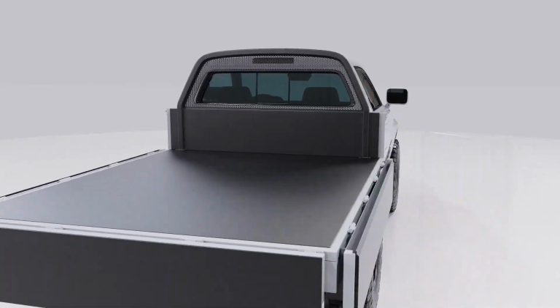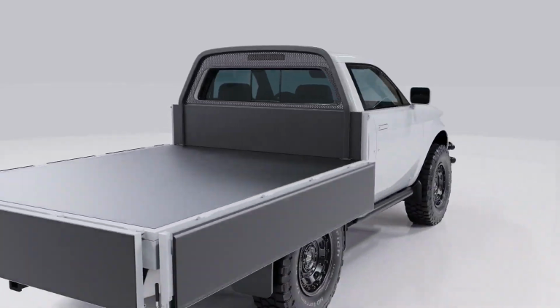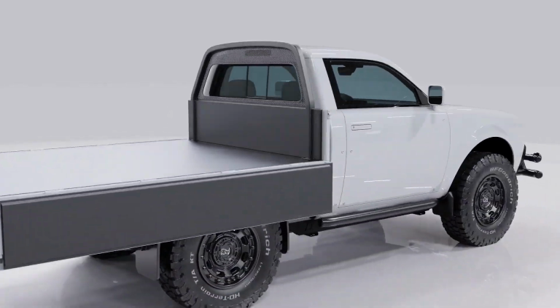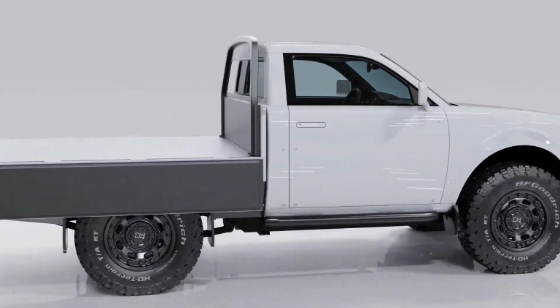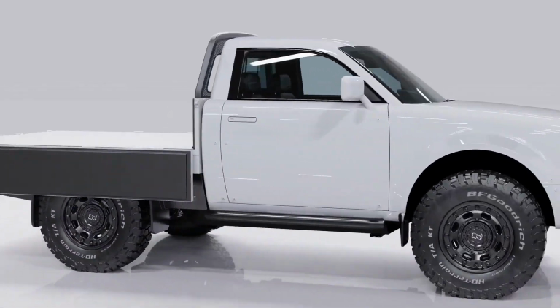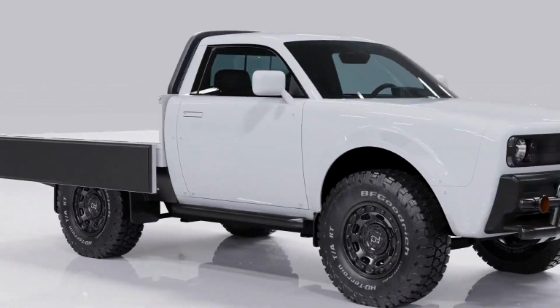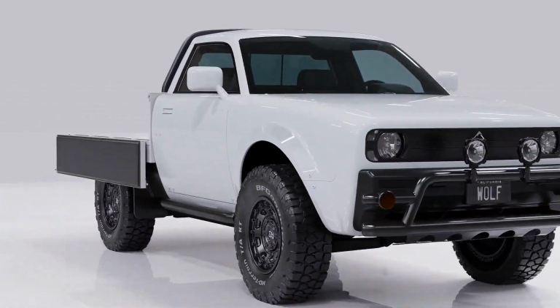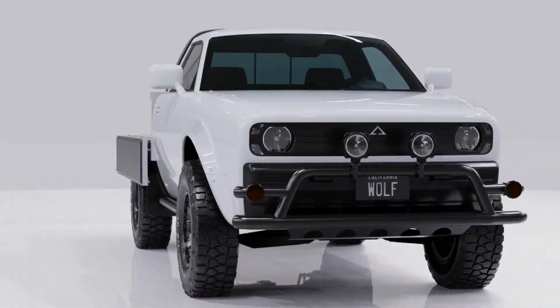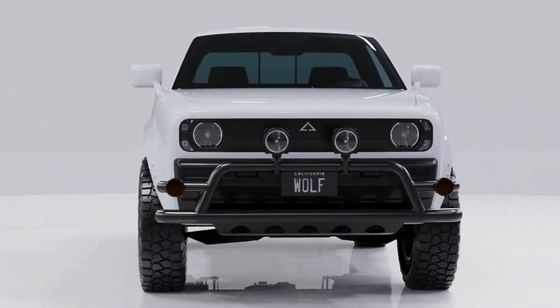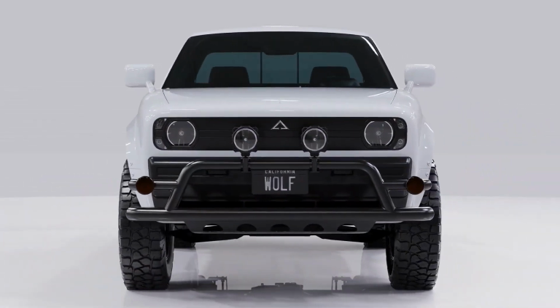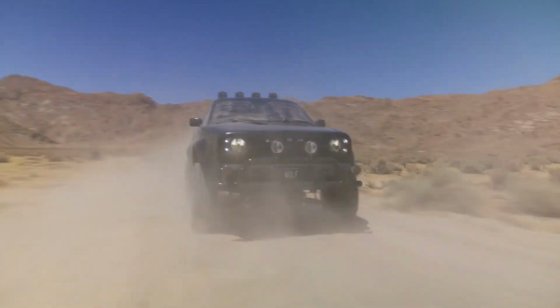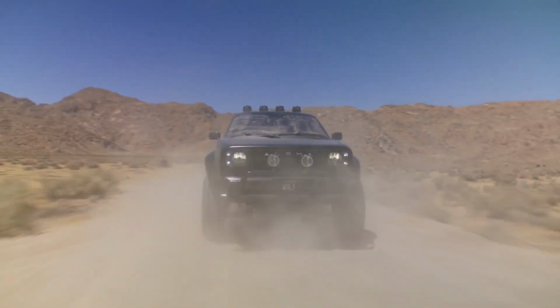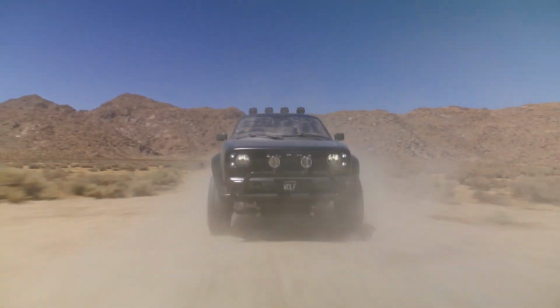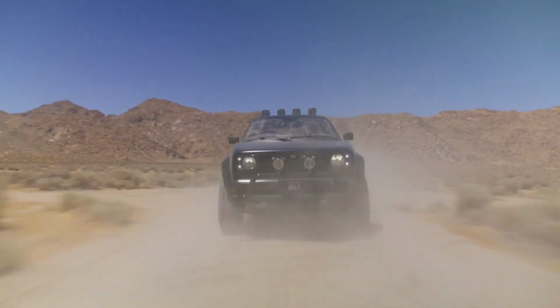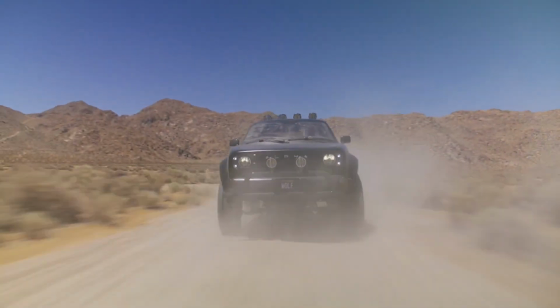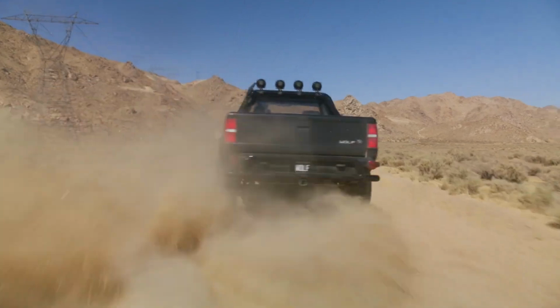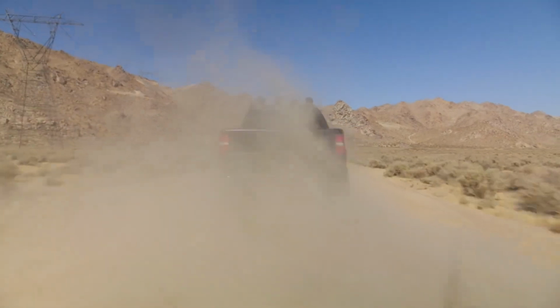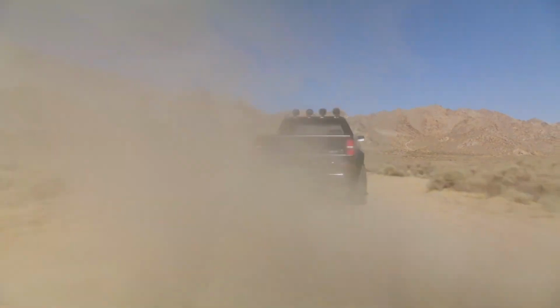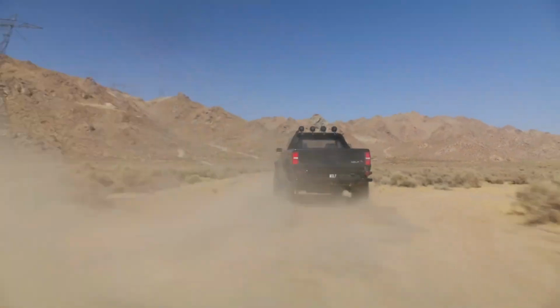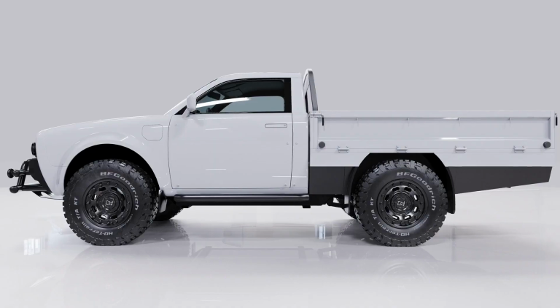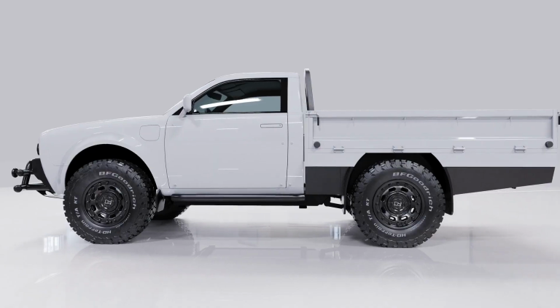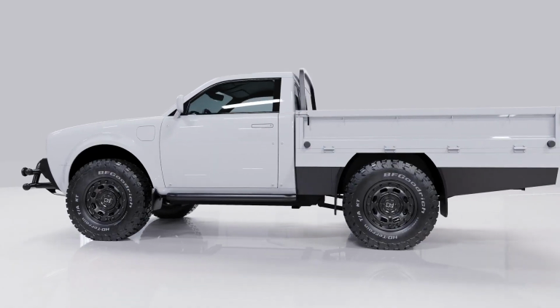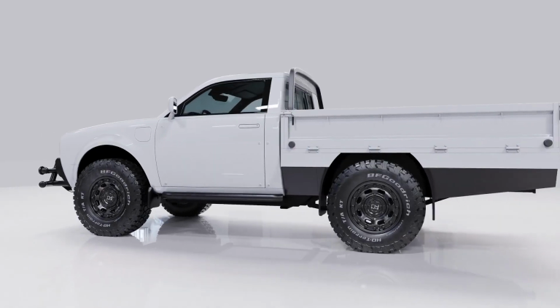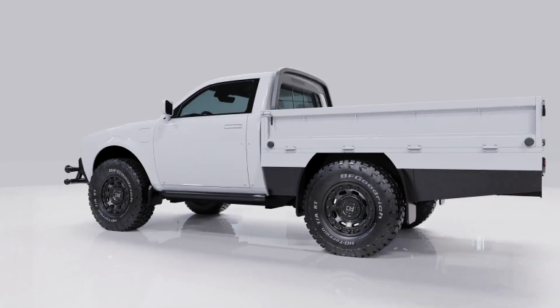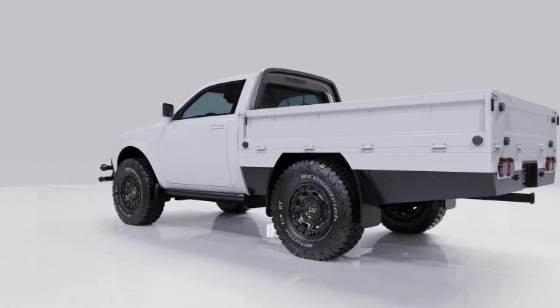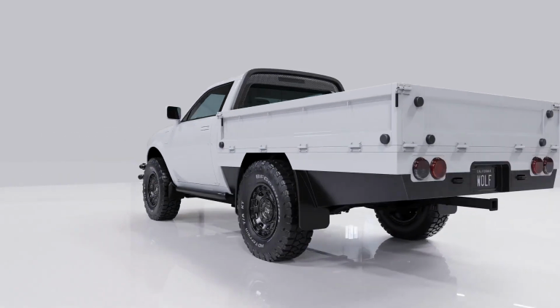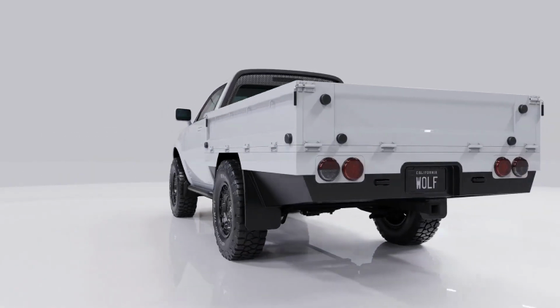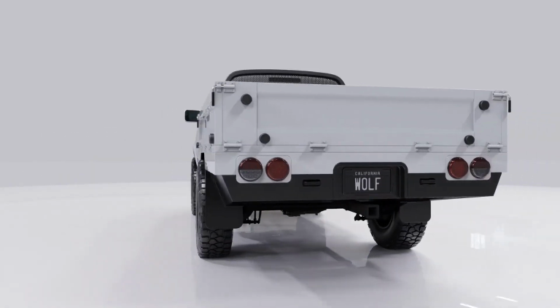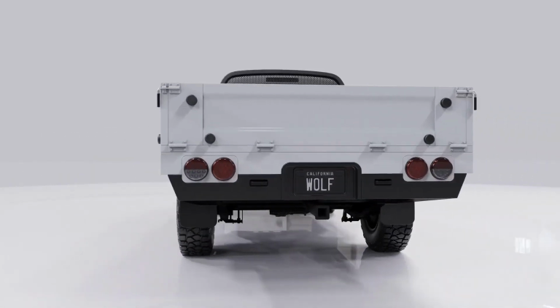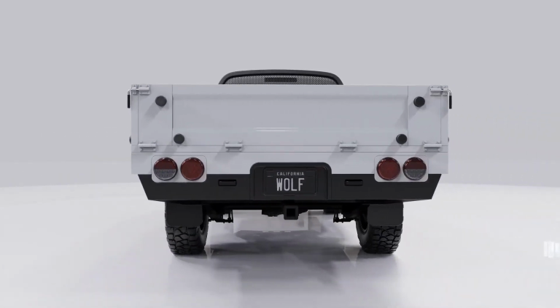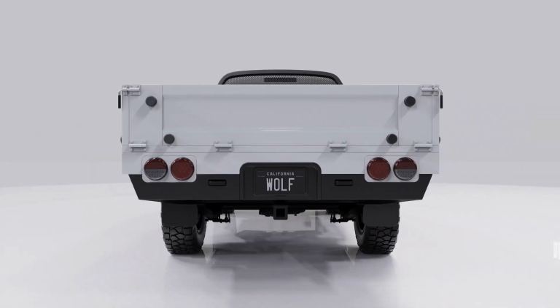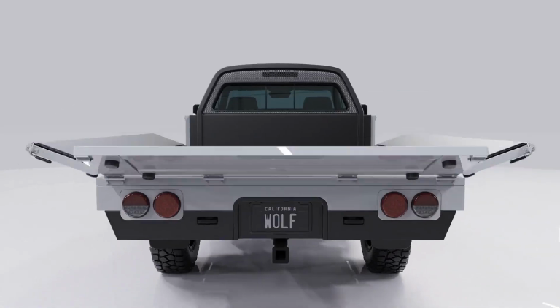ORYX trucks are purpose-built for the performance and range essential for daily fleet operations. Customization: the modular platform allows for easy customization, allowing fleet operators to tailor the trucks to their specific needs.